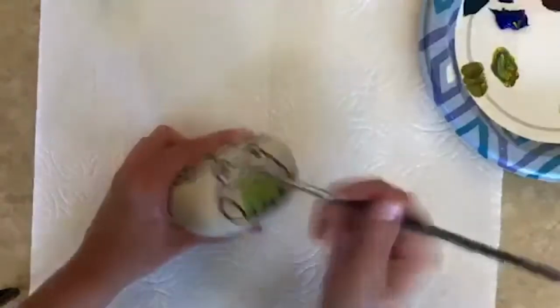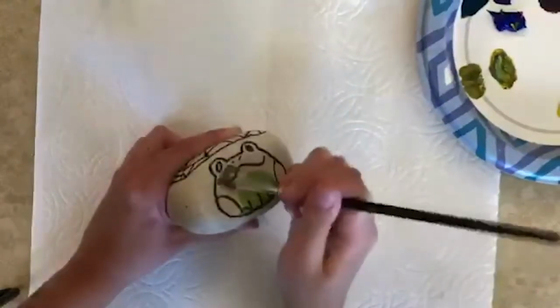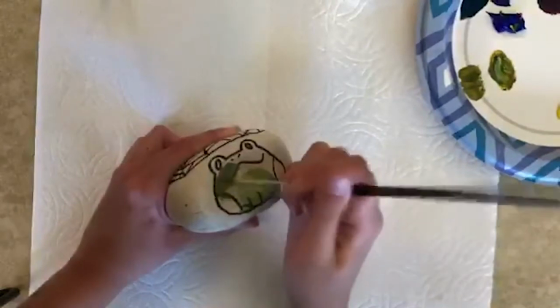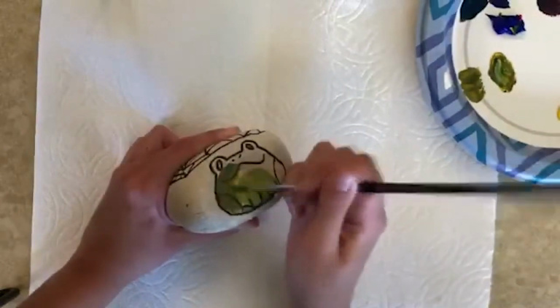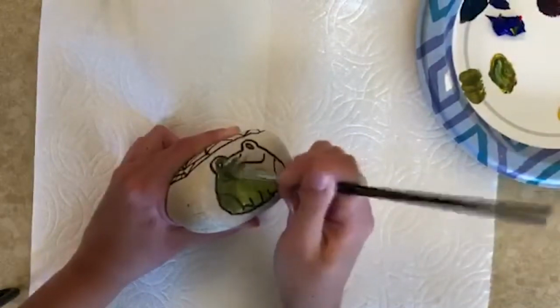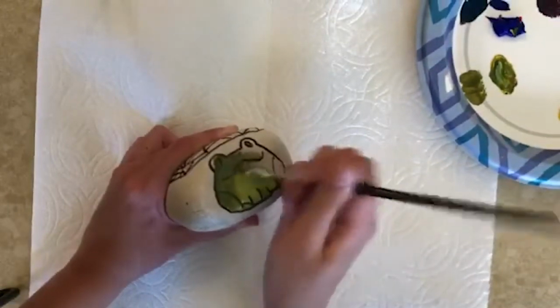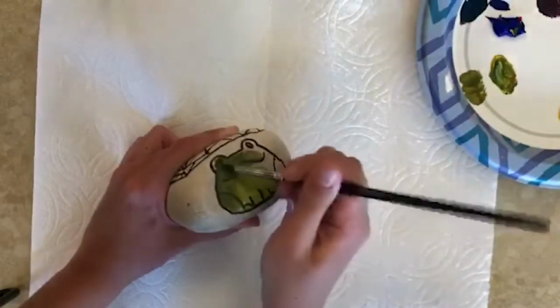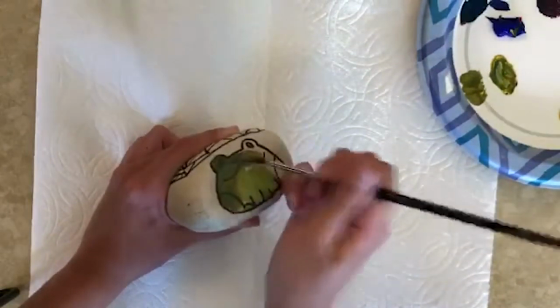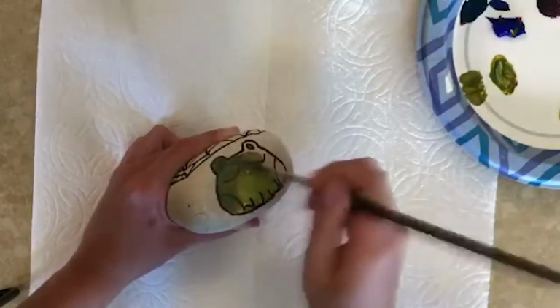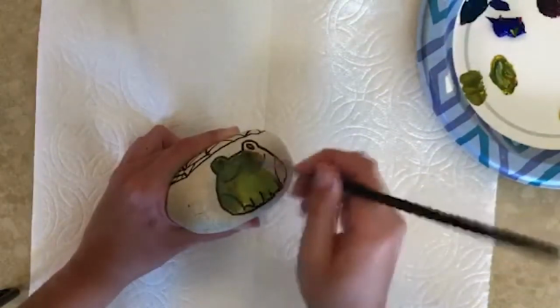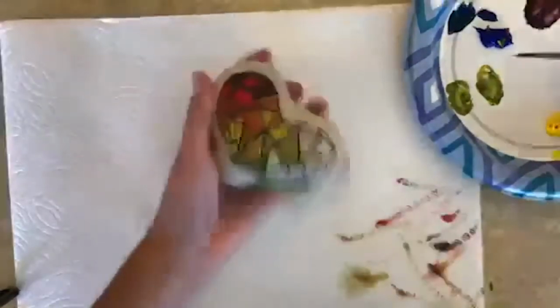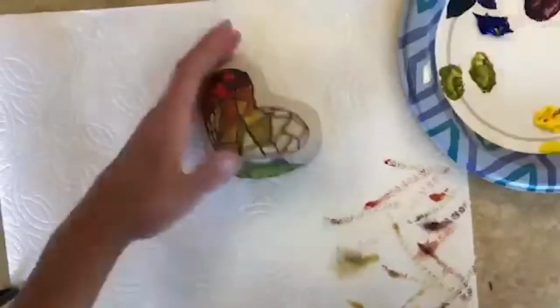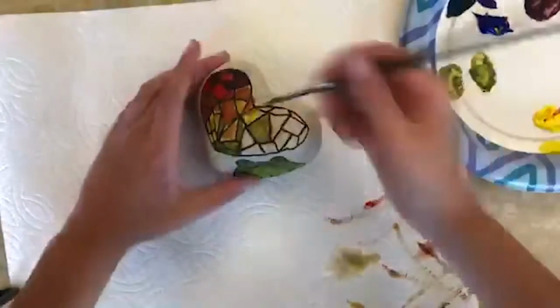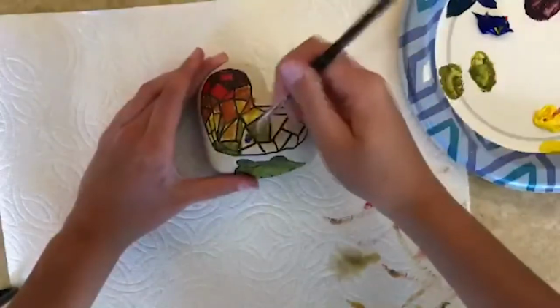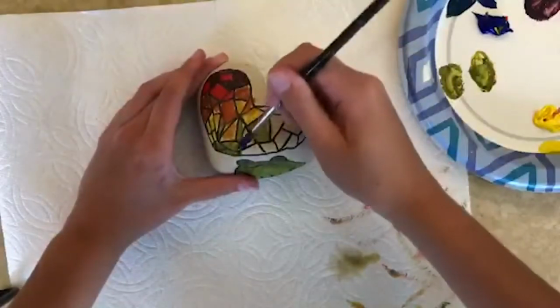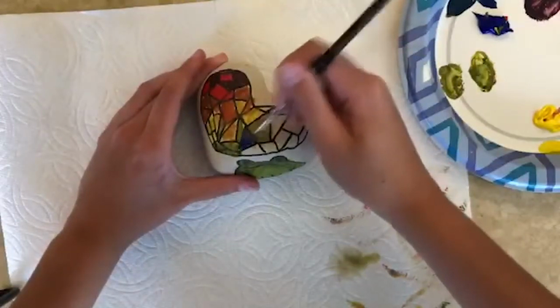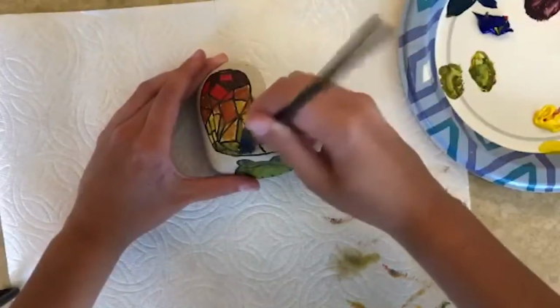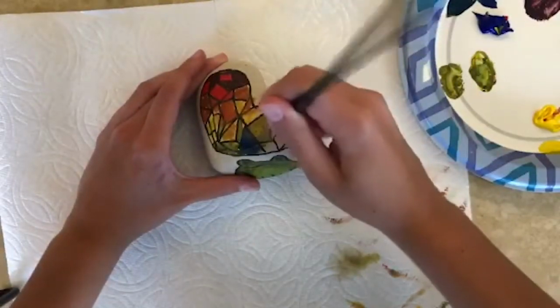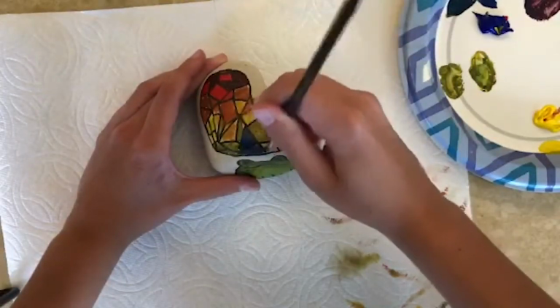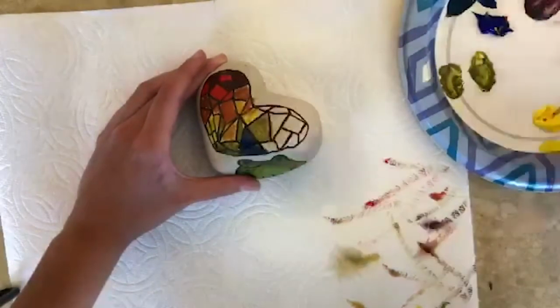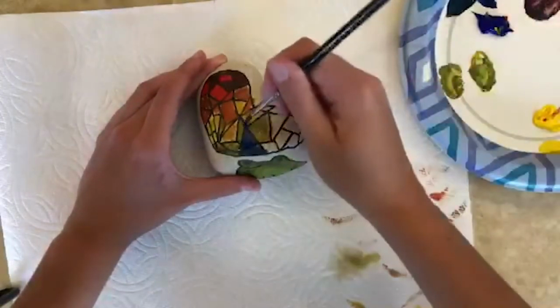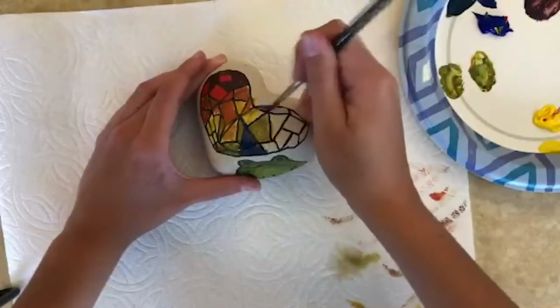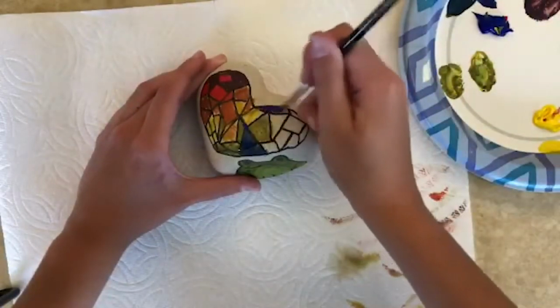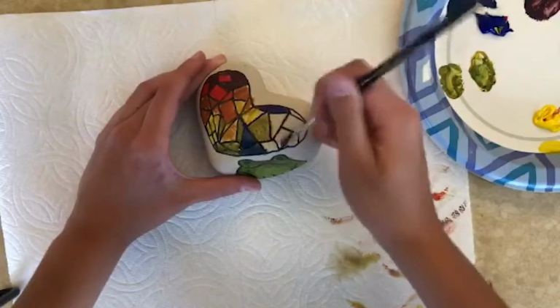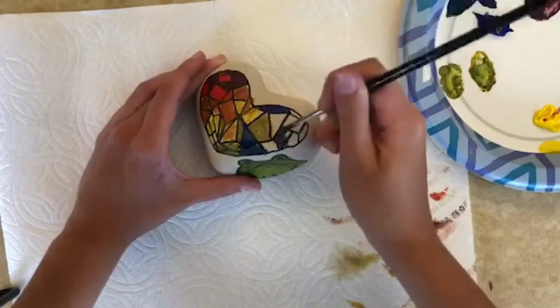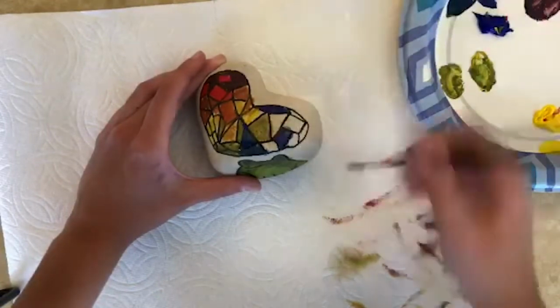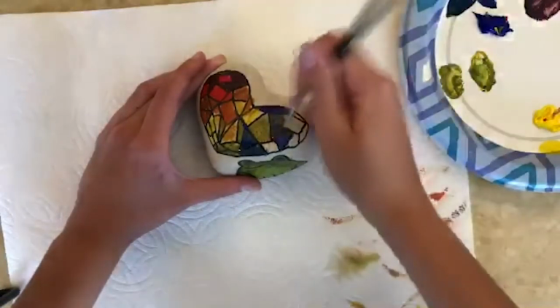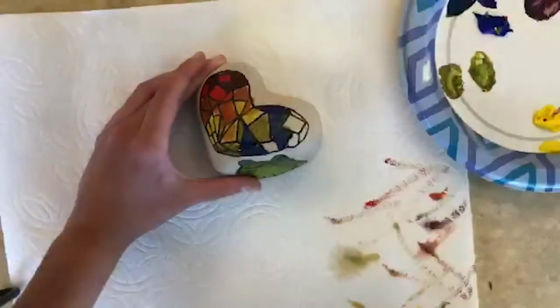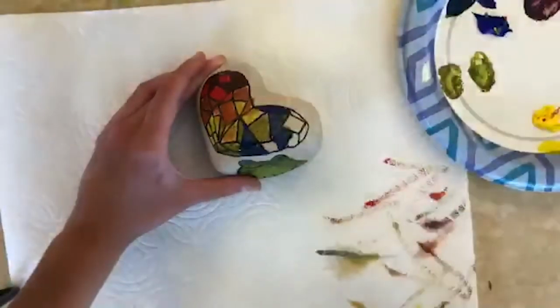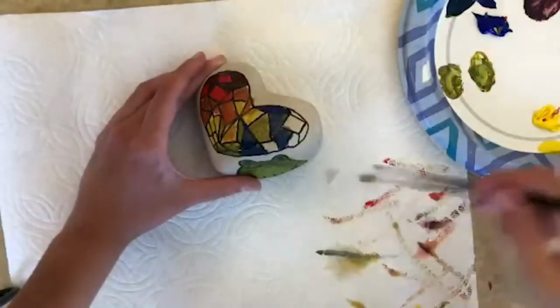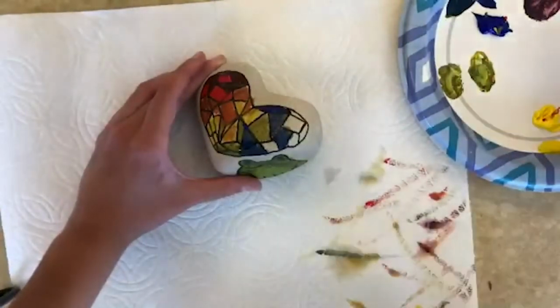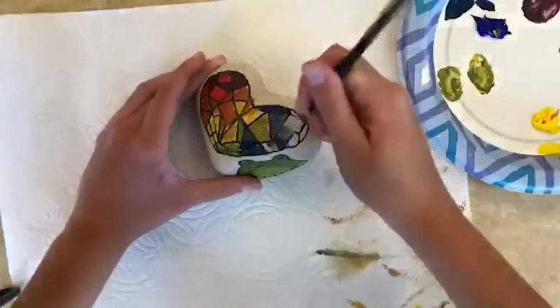I'm gonna need this frog a bit more pizzazz and color. And then the stained glass thing, I think I'm gonna do with like an ombre going from the beginning of the rainbow to the end. I think it looks nice.